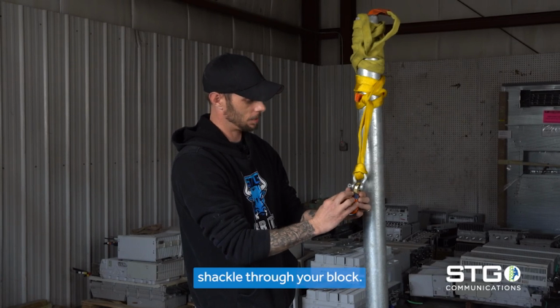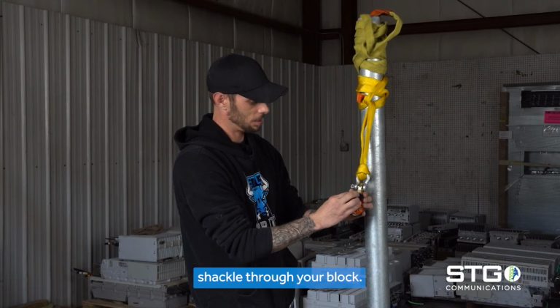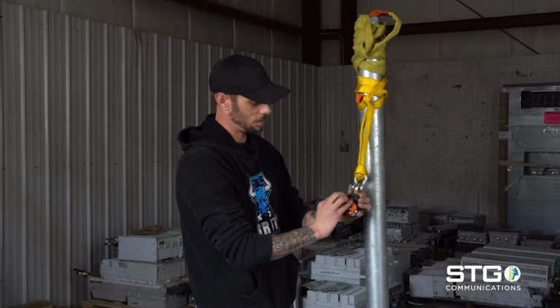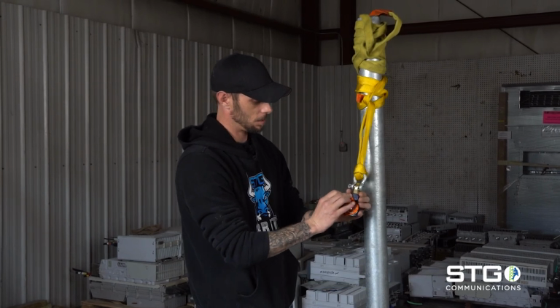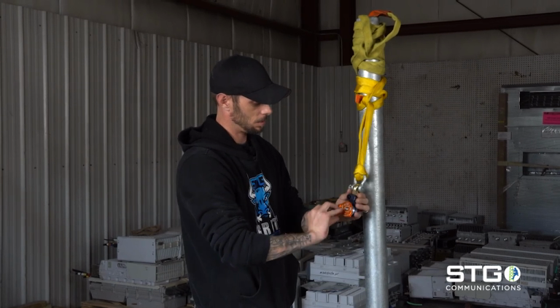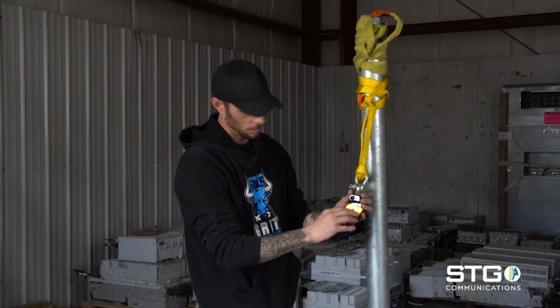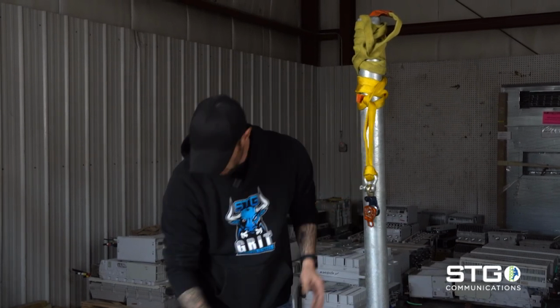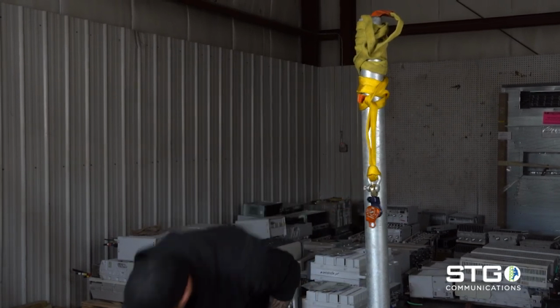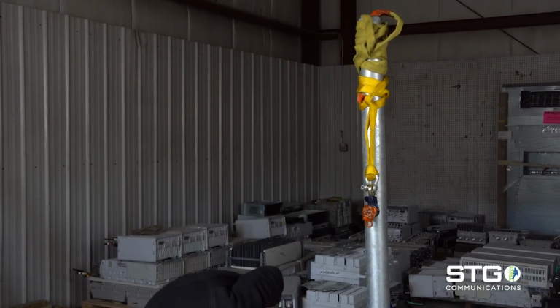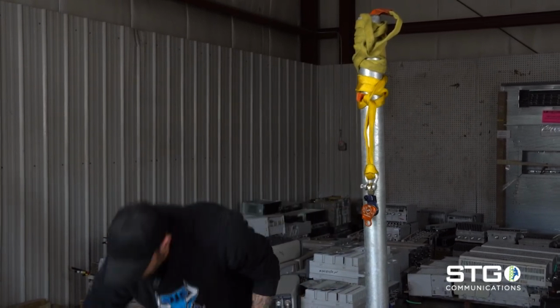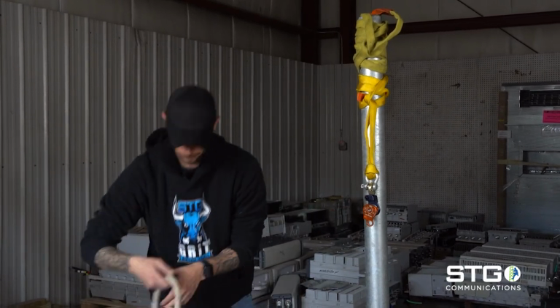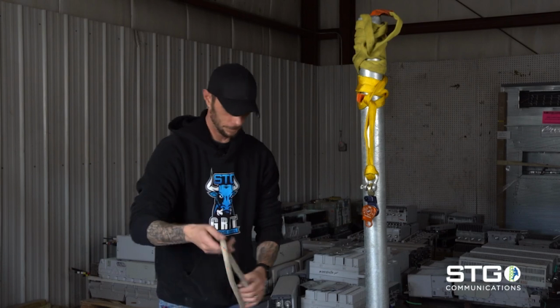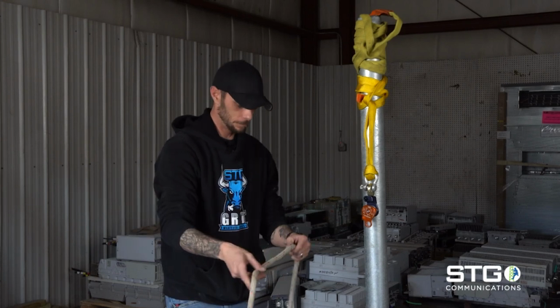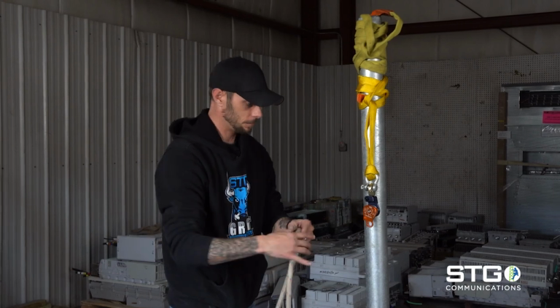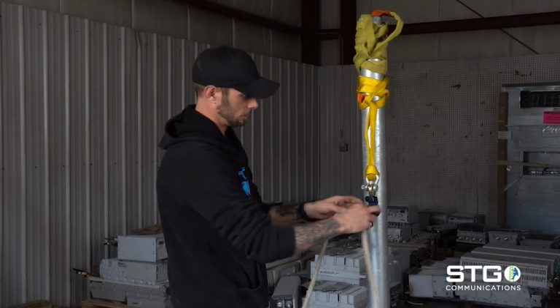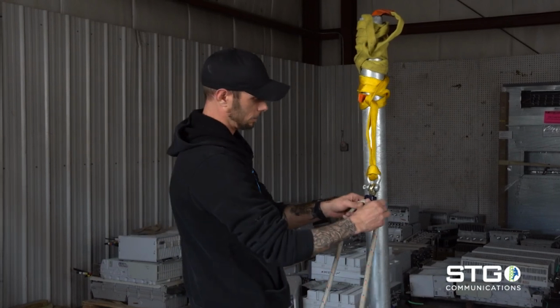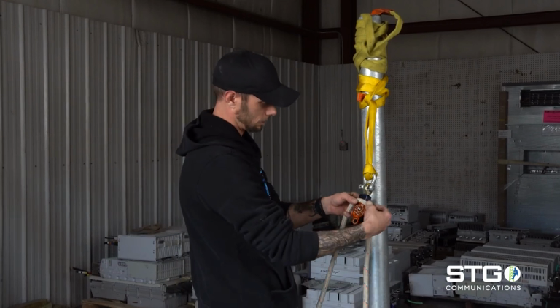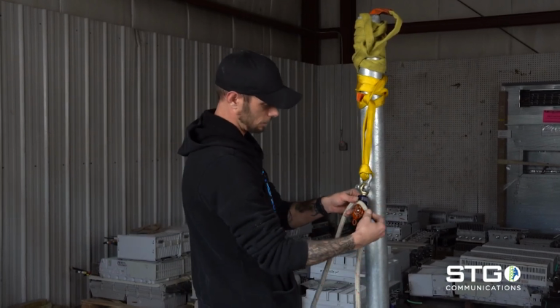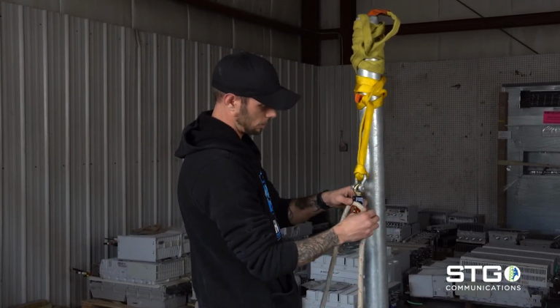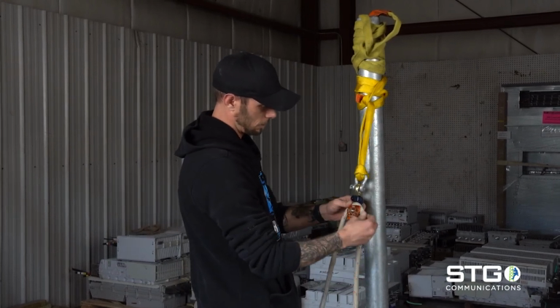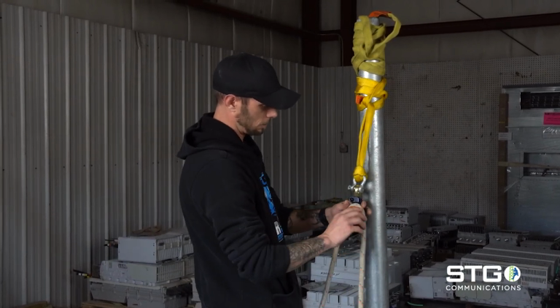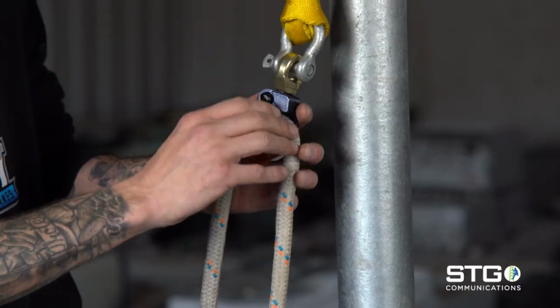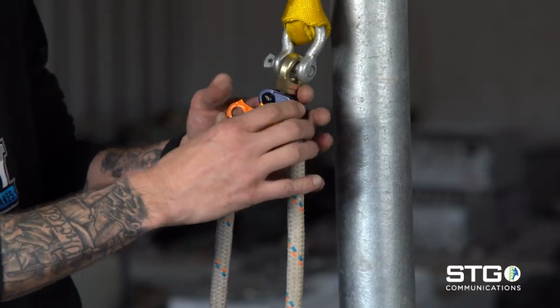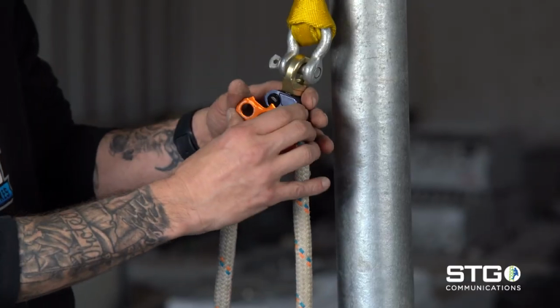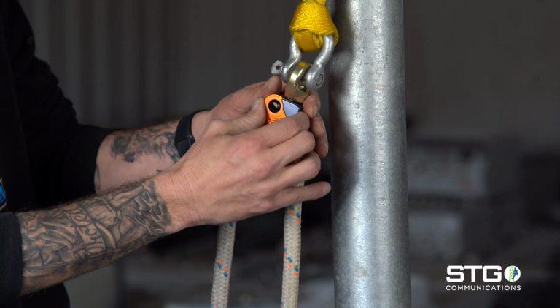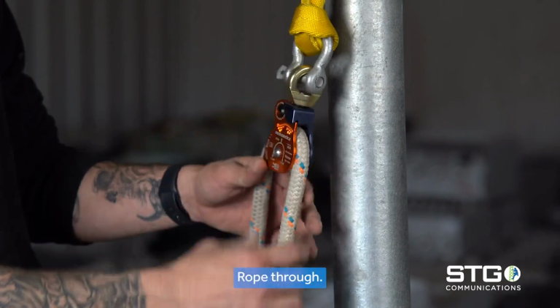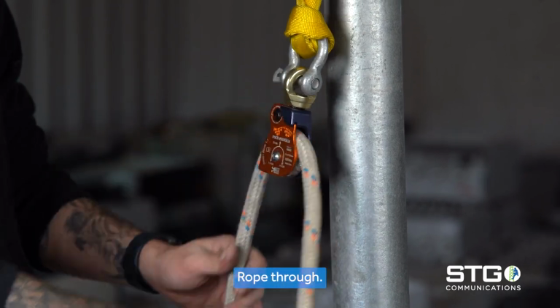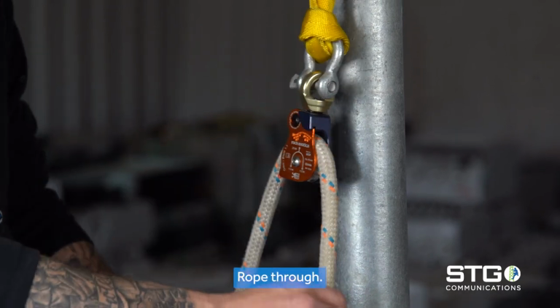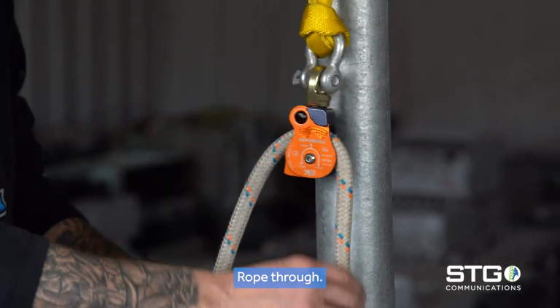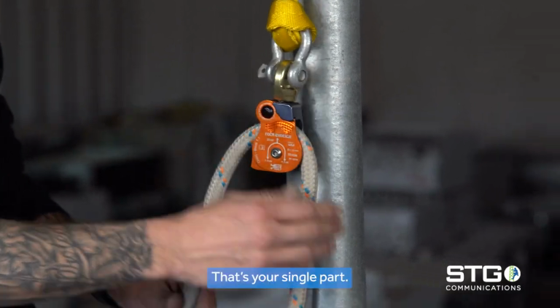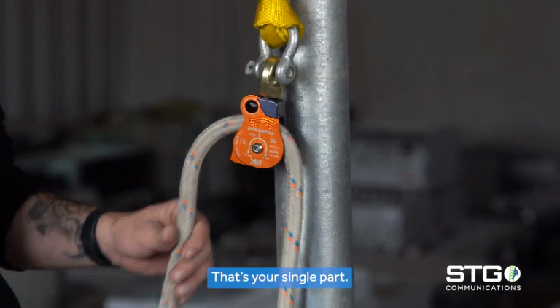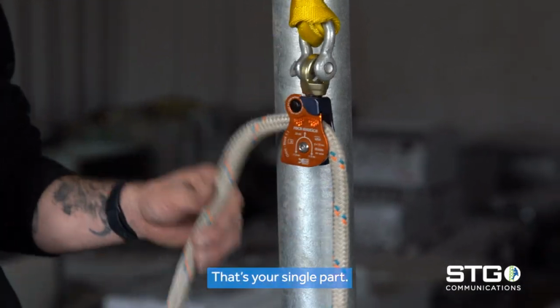Rope through — and that's your single part.